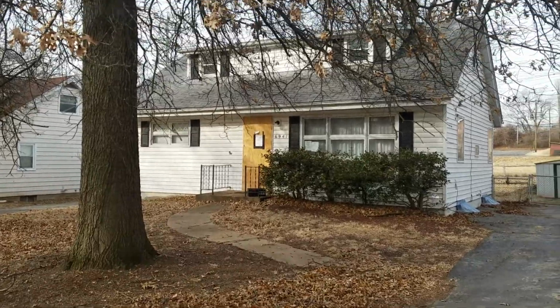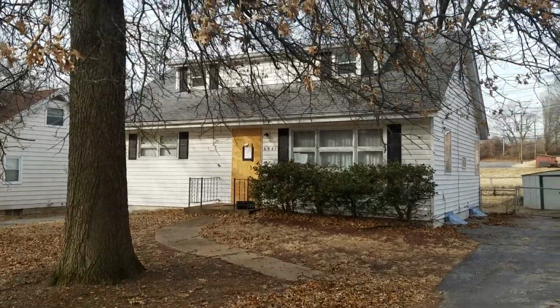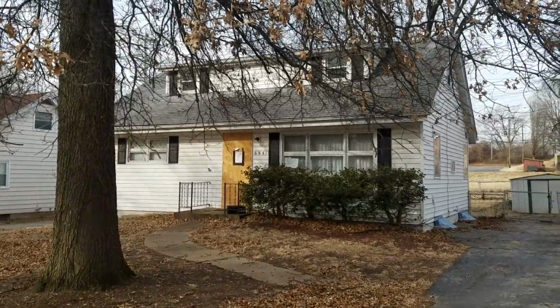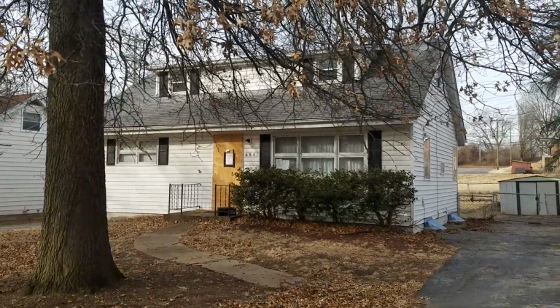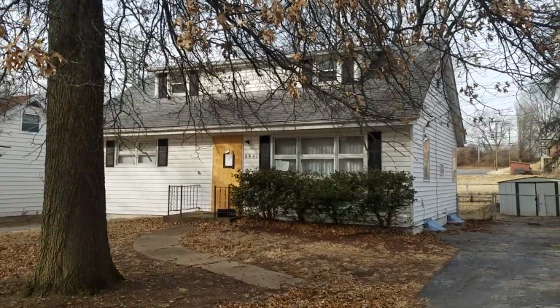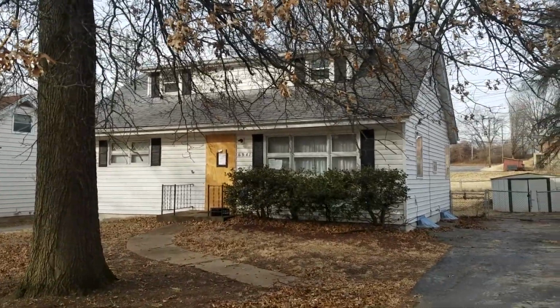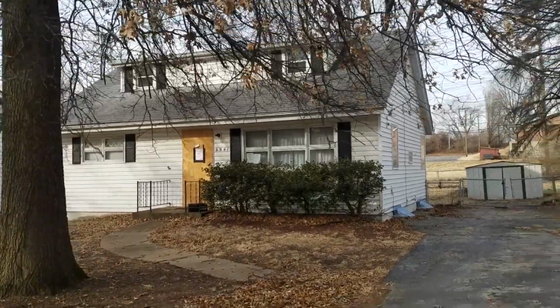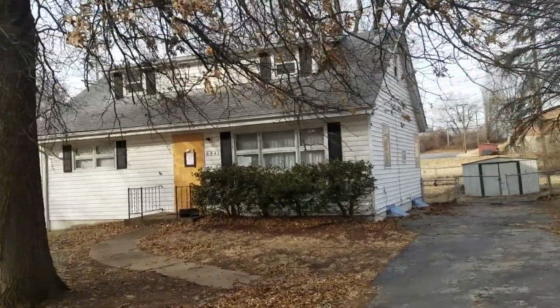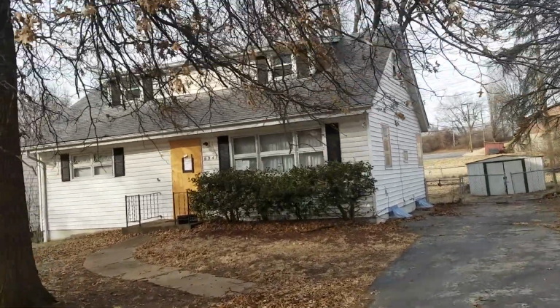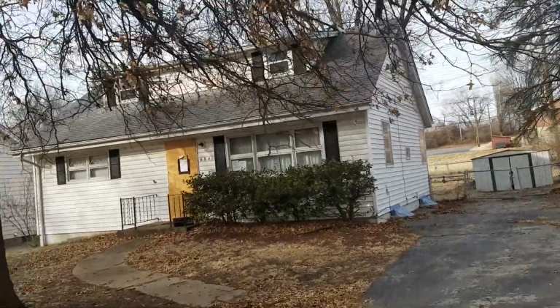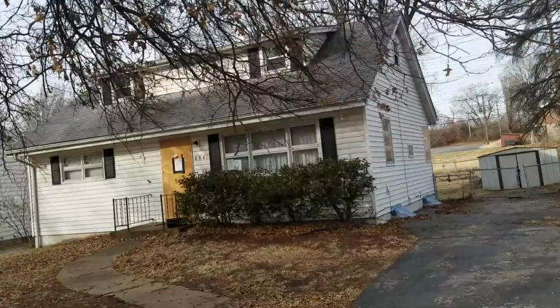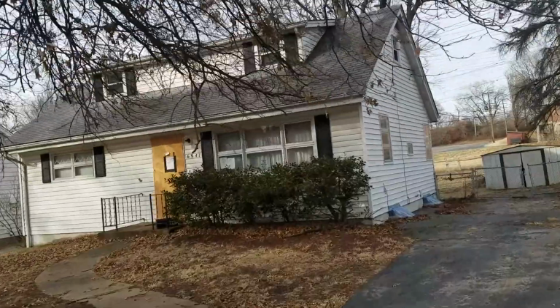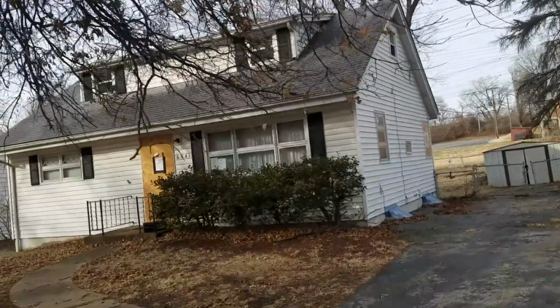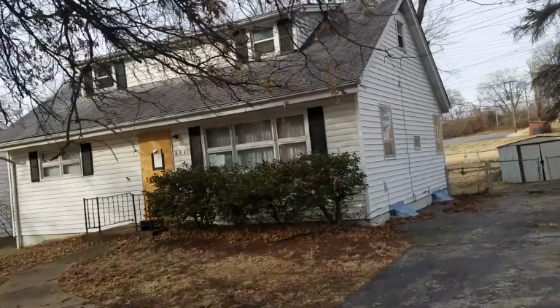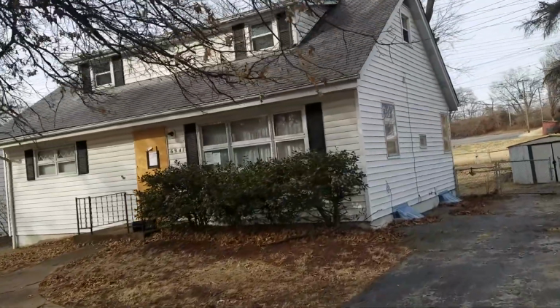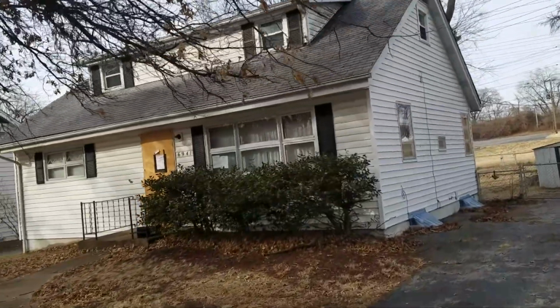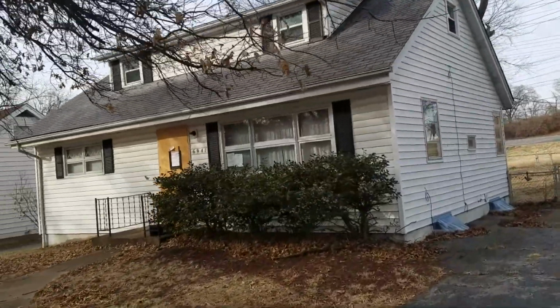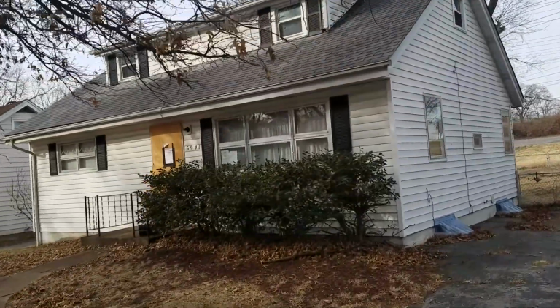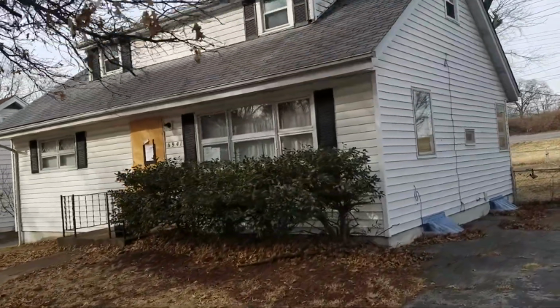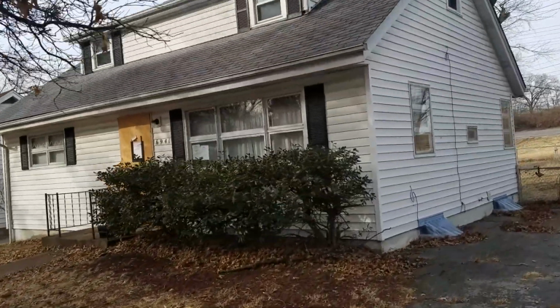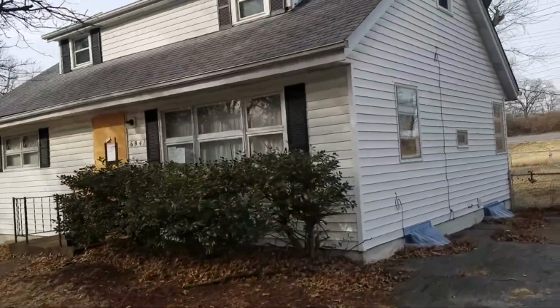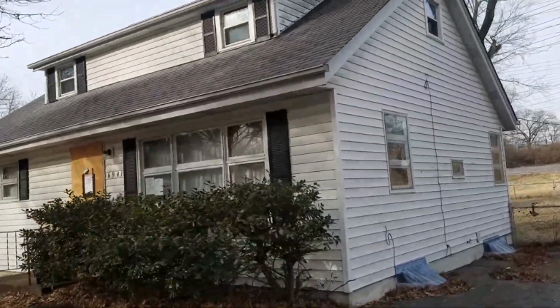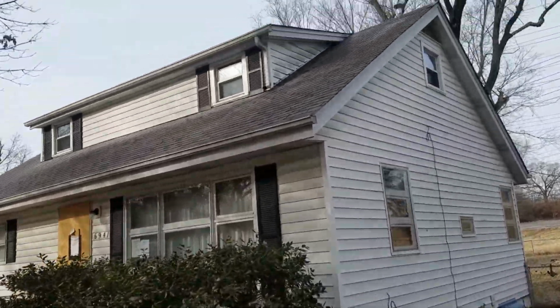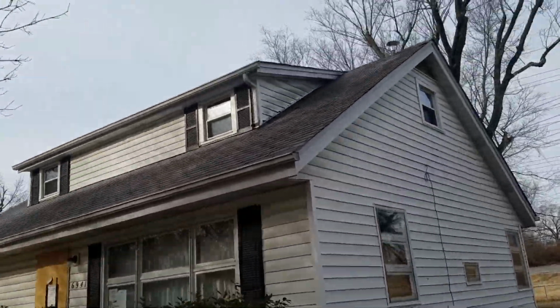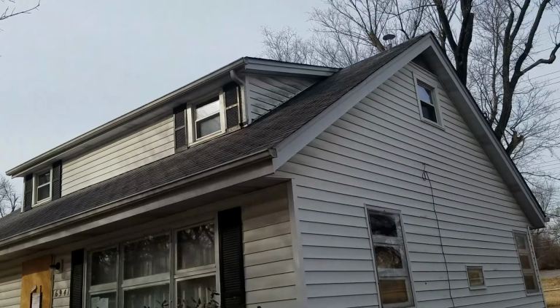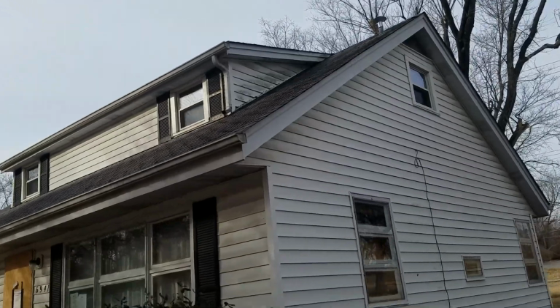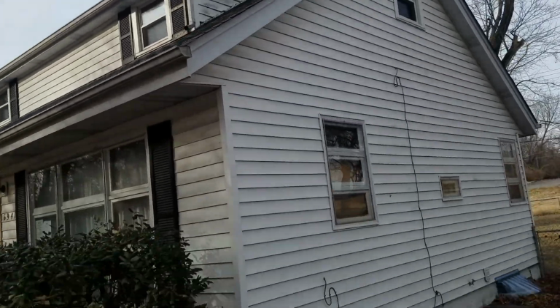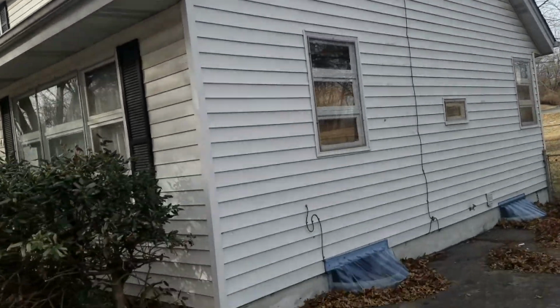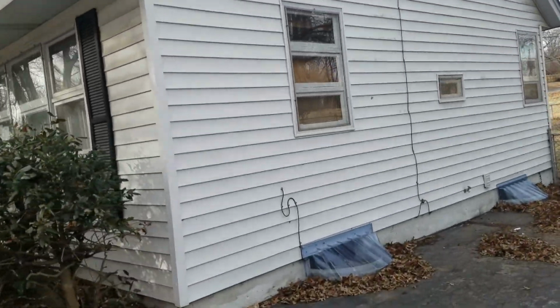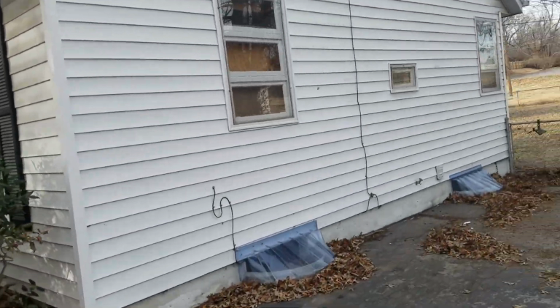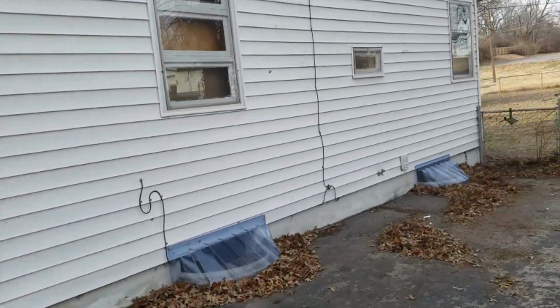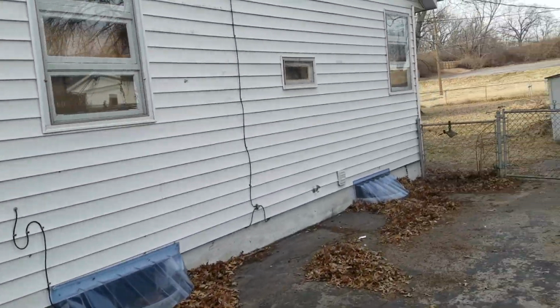Hello, this is 6941 Berkridge. One and a half story house. Vinyl siding. Roof. All appear to be in pretty good condition.